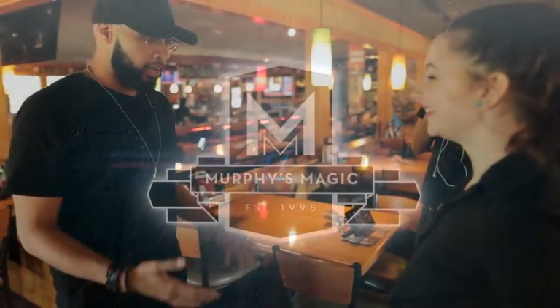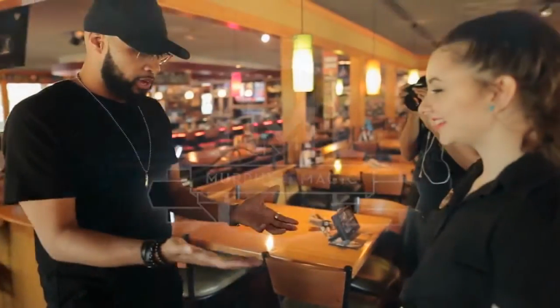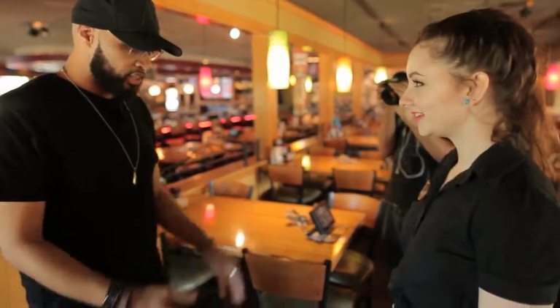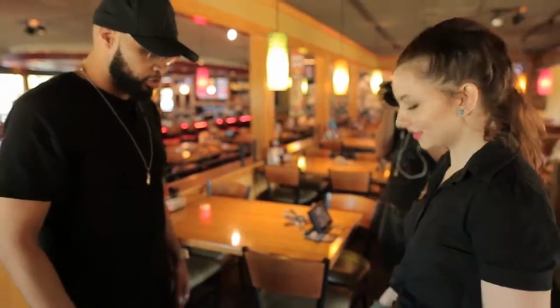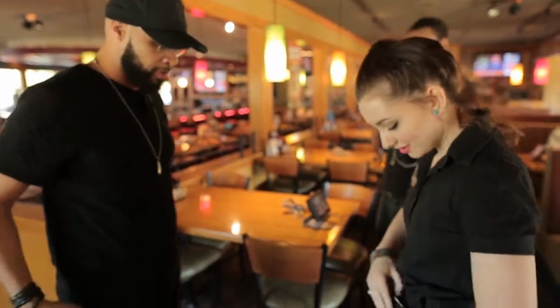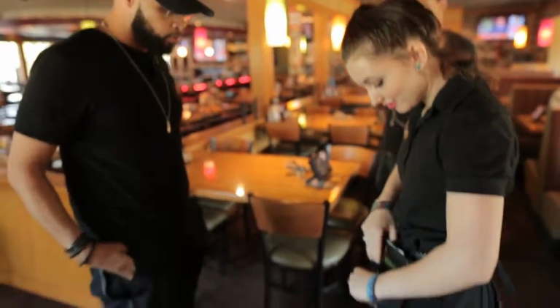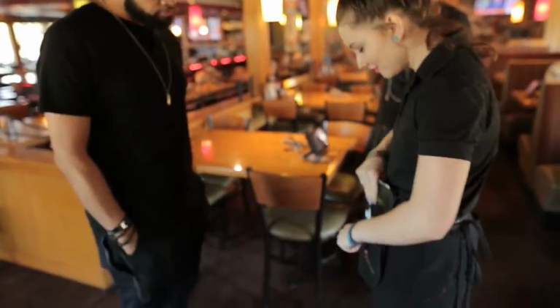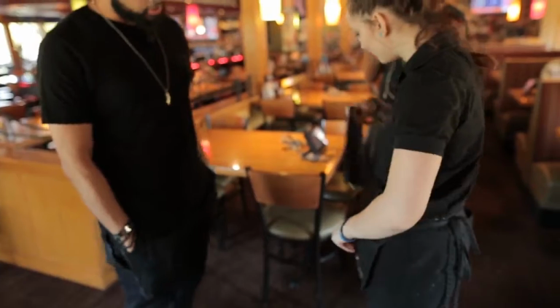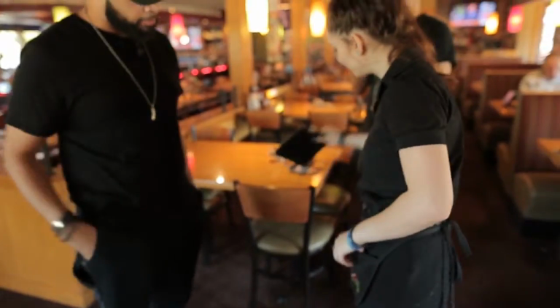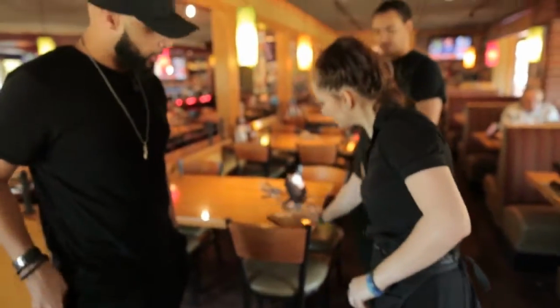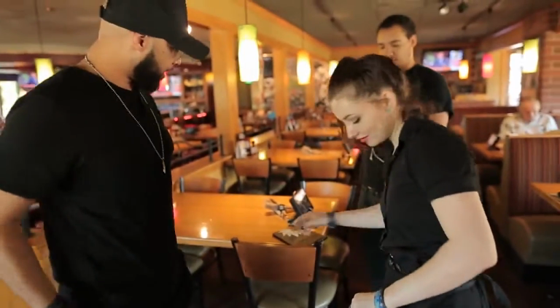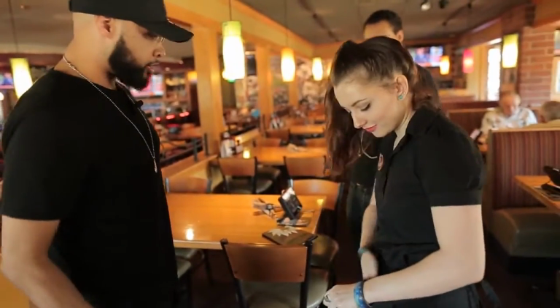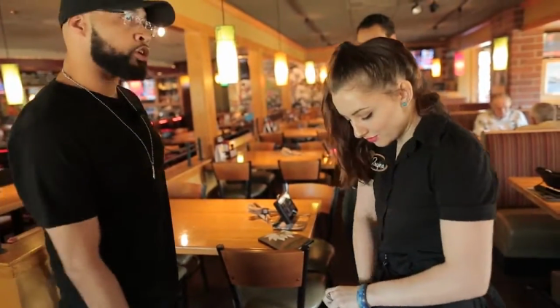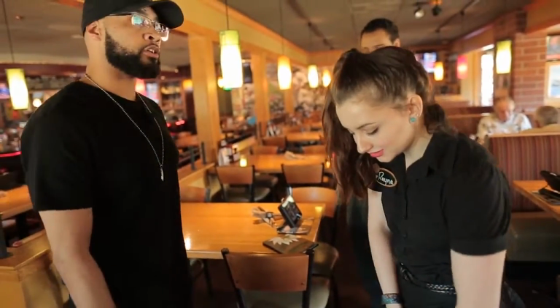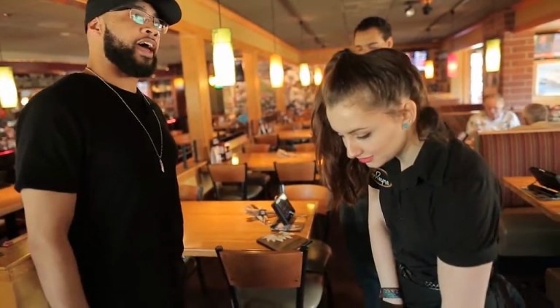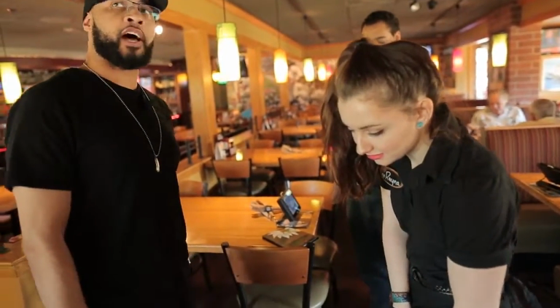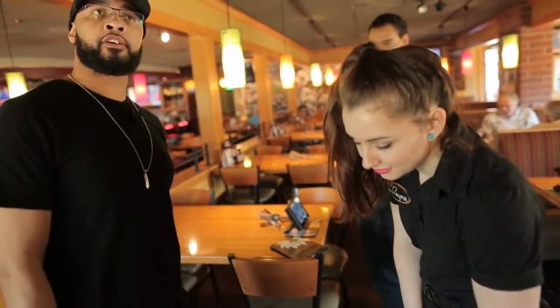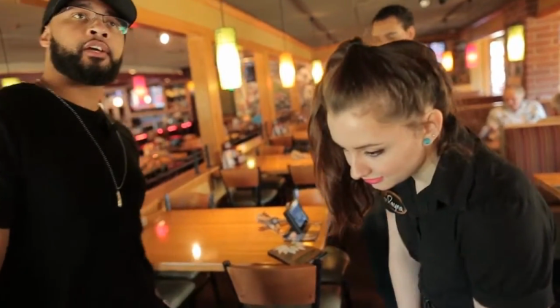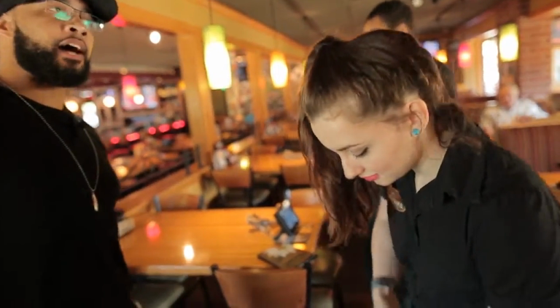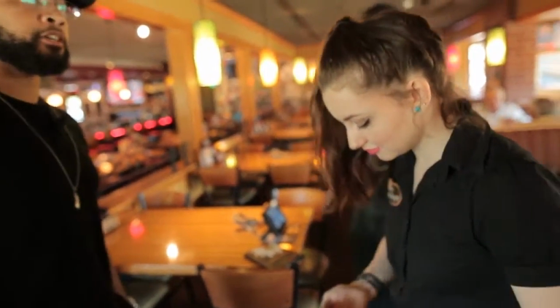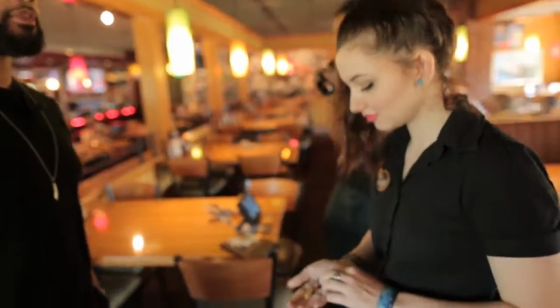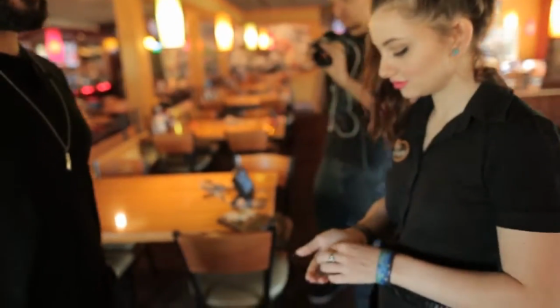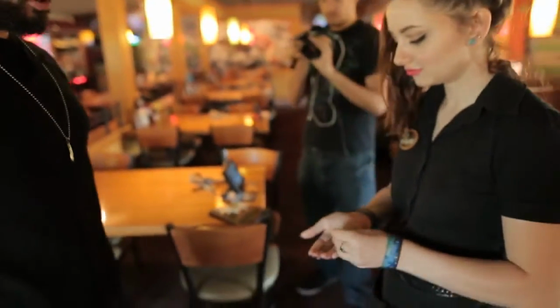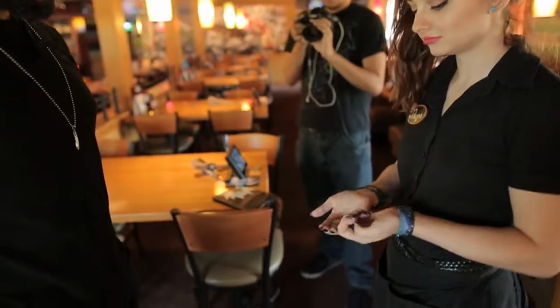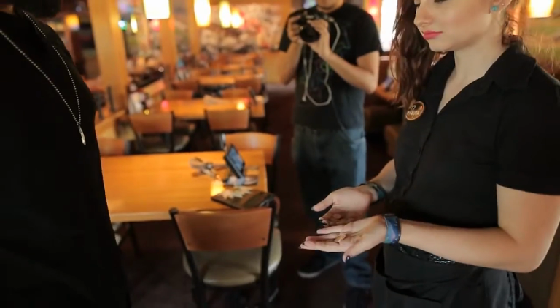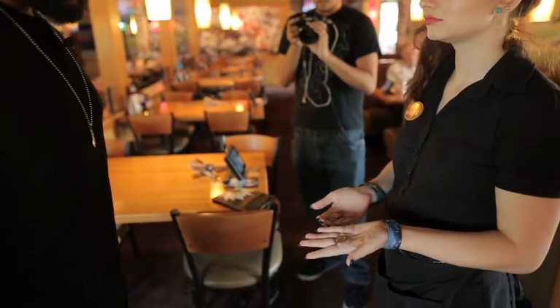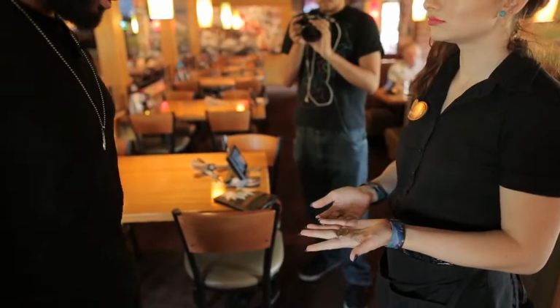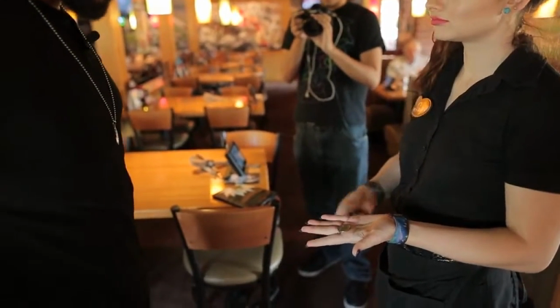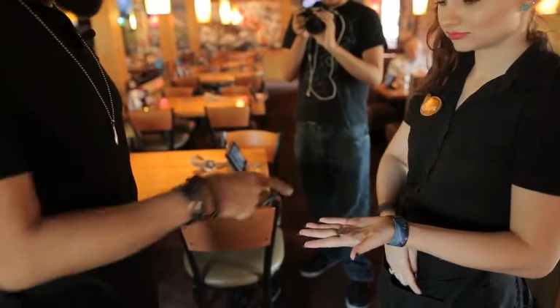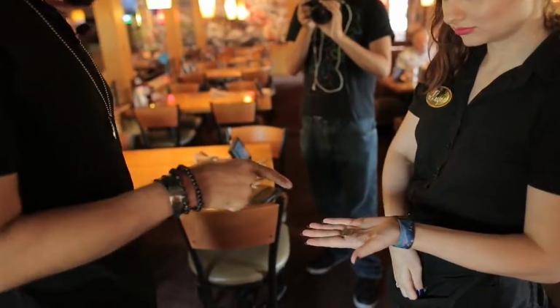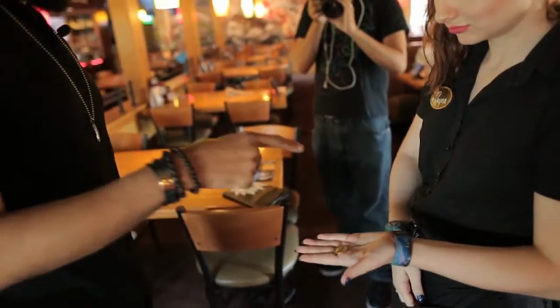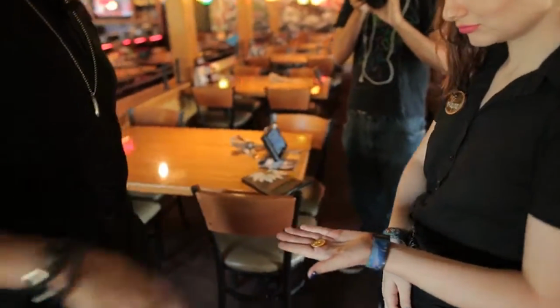Have you got any change on you? Maybe a quarter, nickel, dime, penny, quarter, half dollar, dollar, peso, coins from the Dominican Republic? Okay, you have got a quarter.